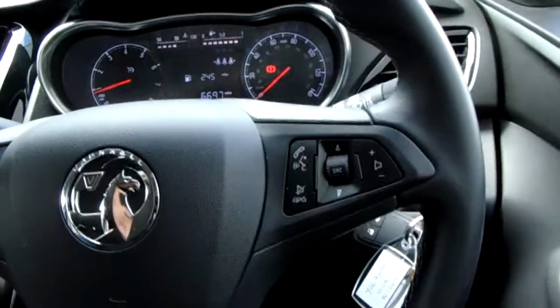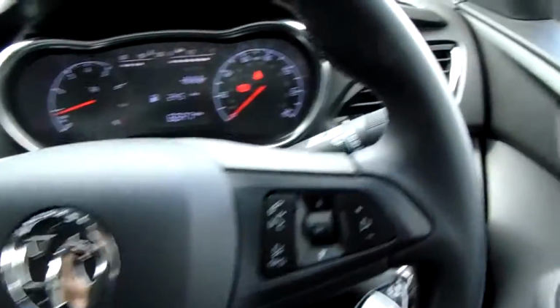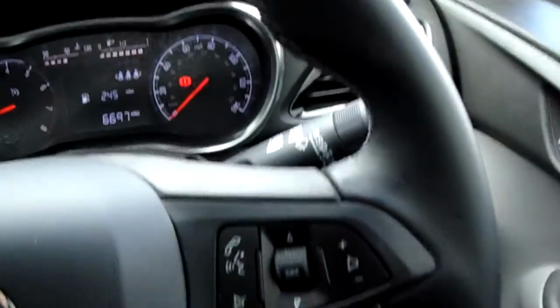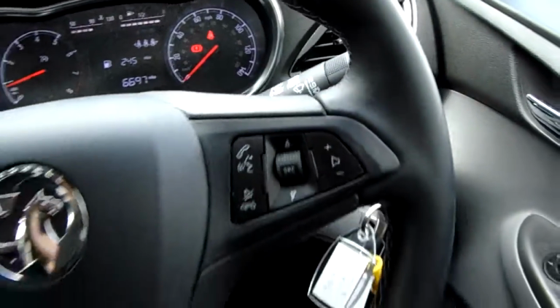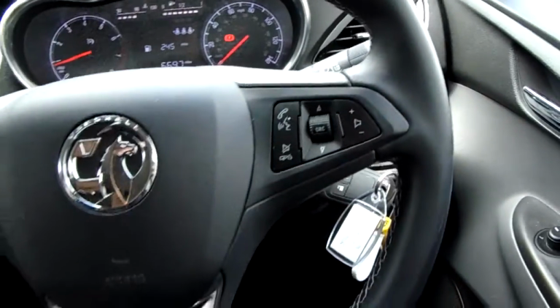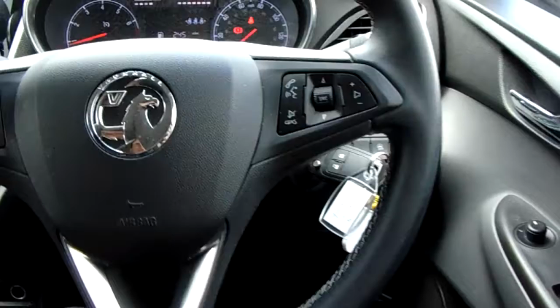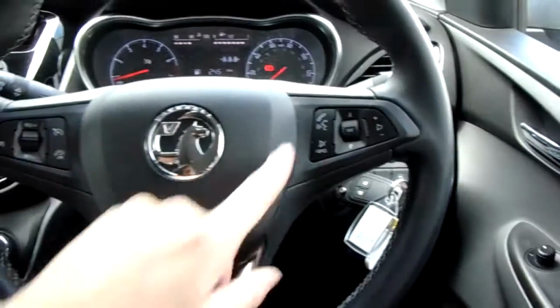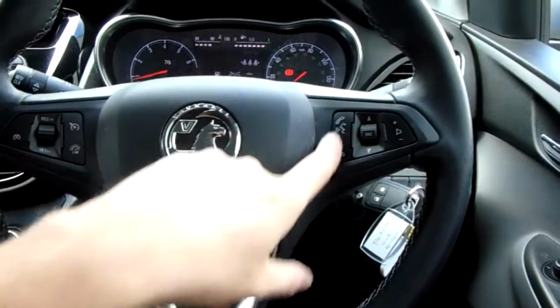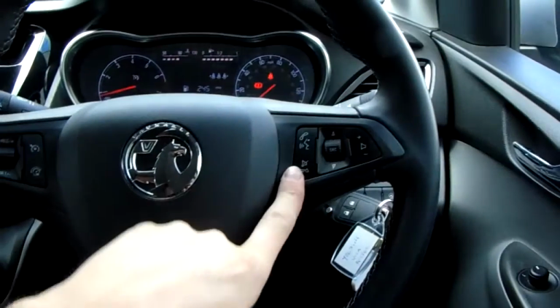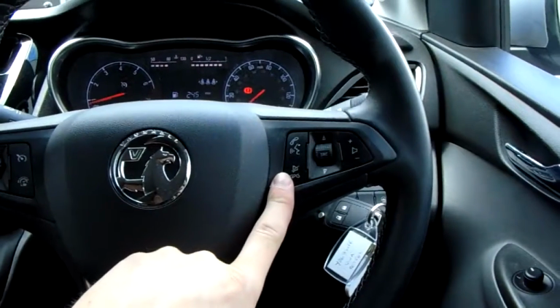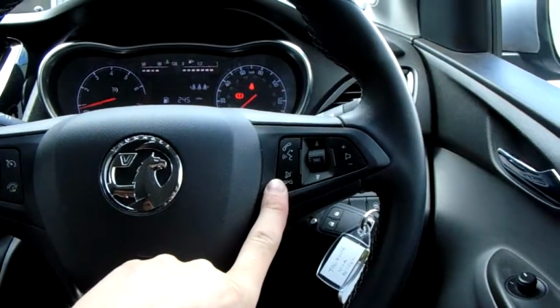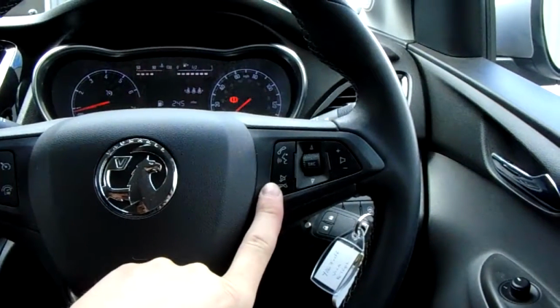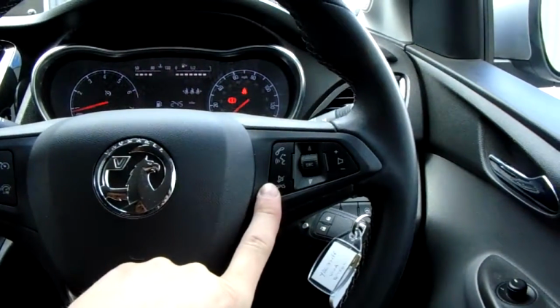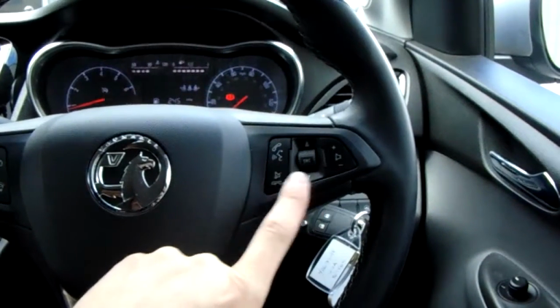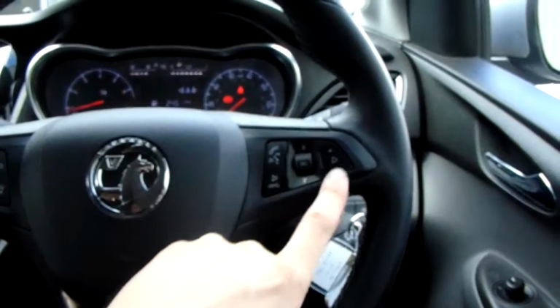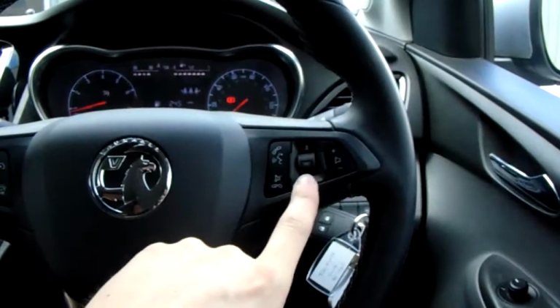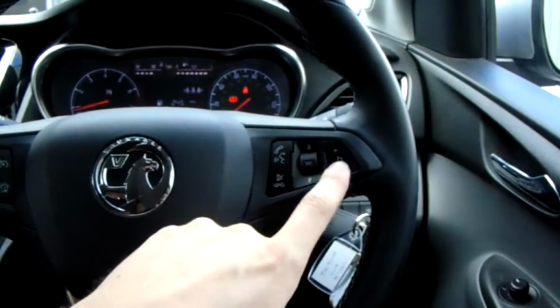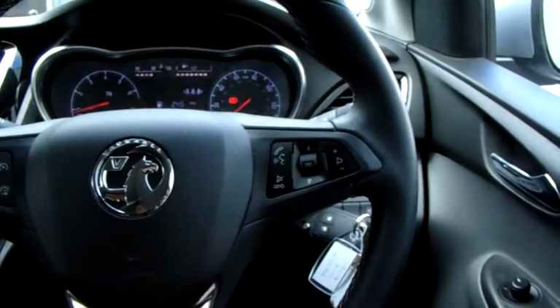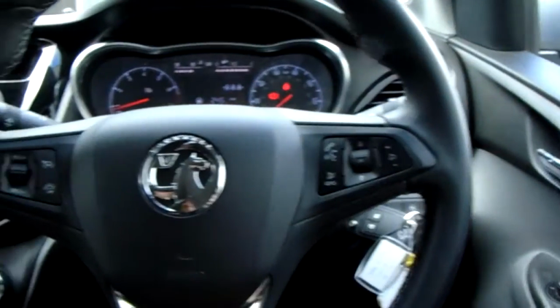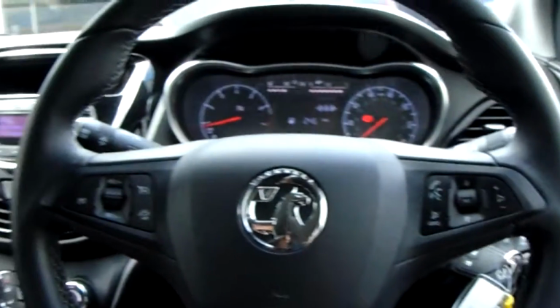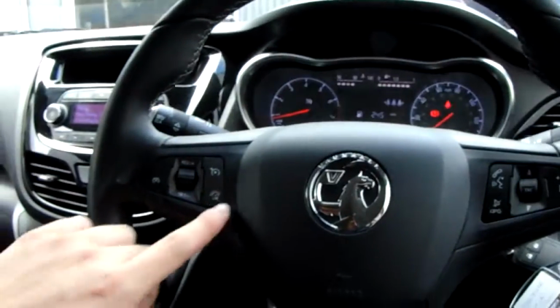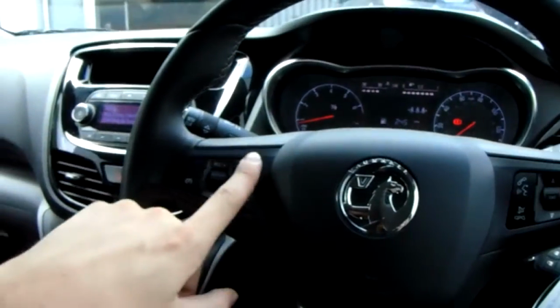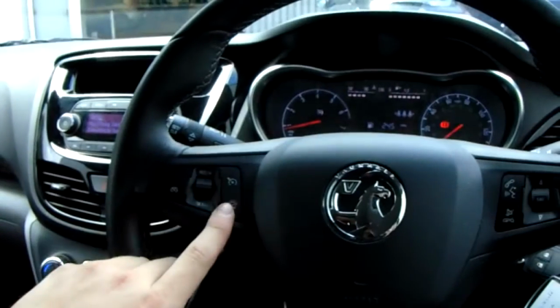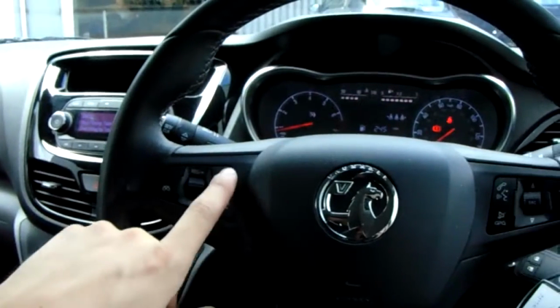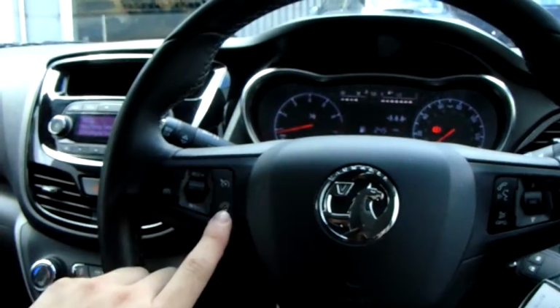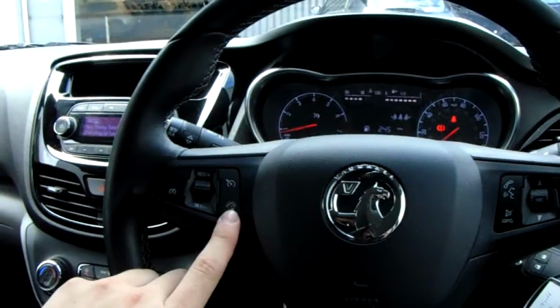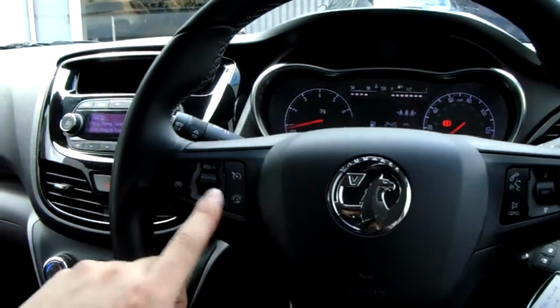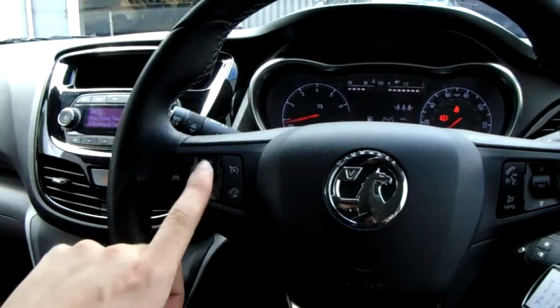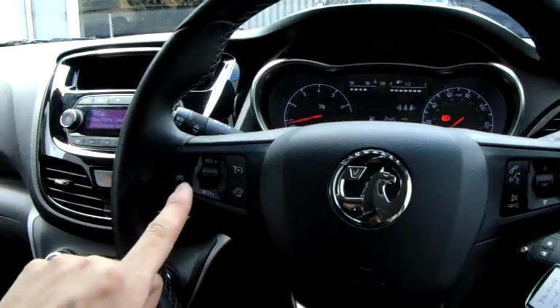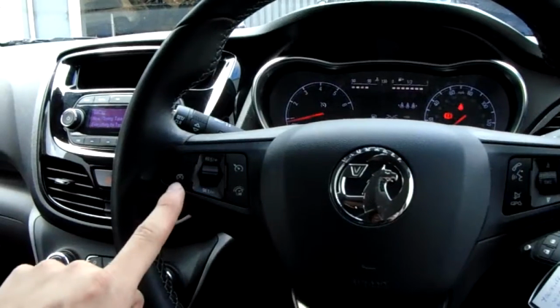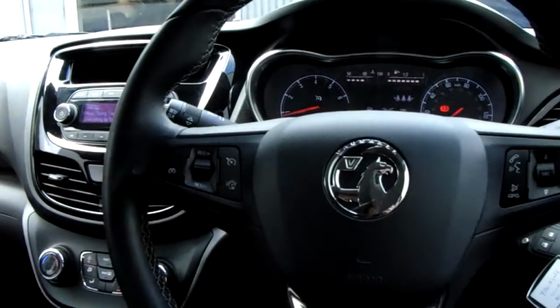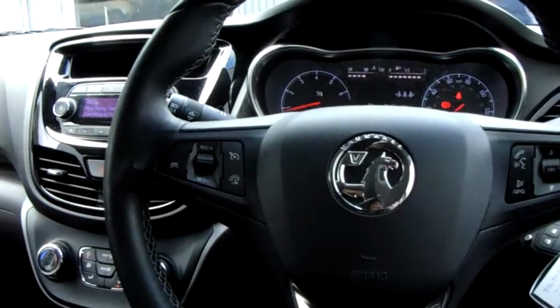On the leather steering wheel you have got some buttons. You've got Bluetooth buttons for safe and legal use of a mobile phone, and media options like skip and volume. Cruise control and speed limiter can be set by pressing these buttons up or down, setting the speed and cancelling on the far left there.